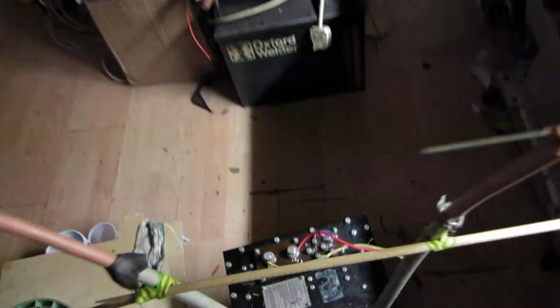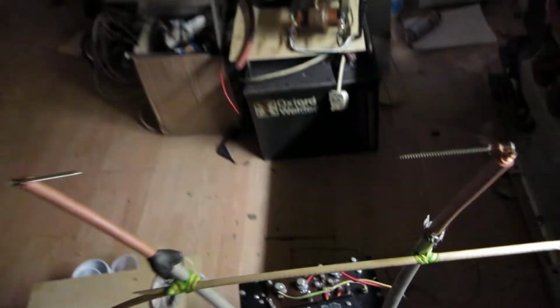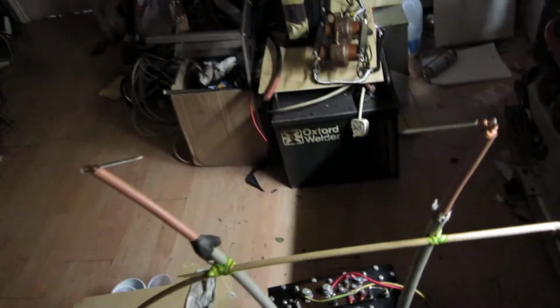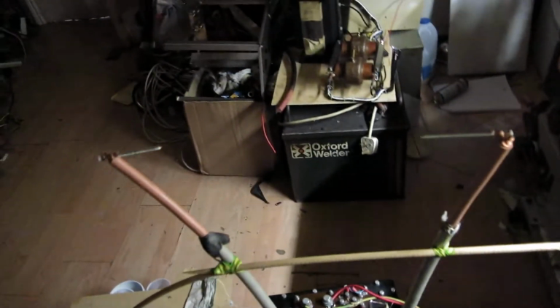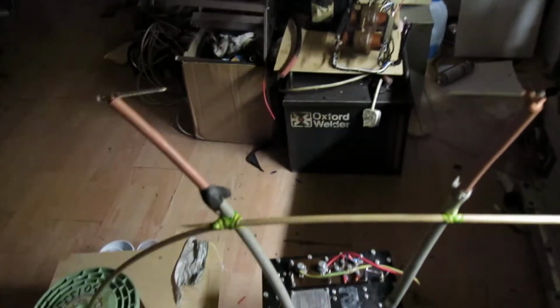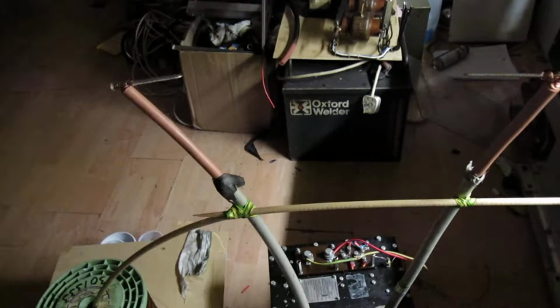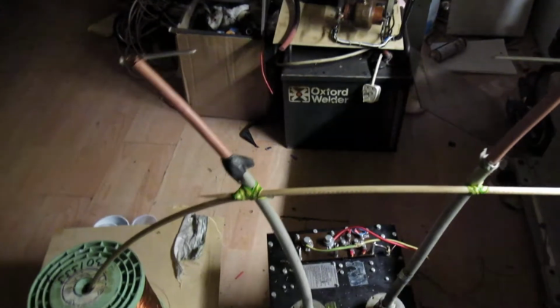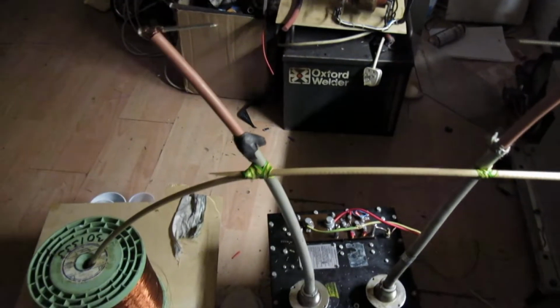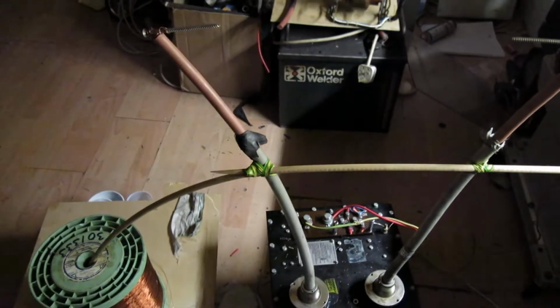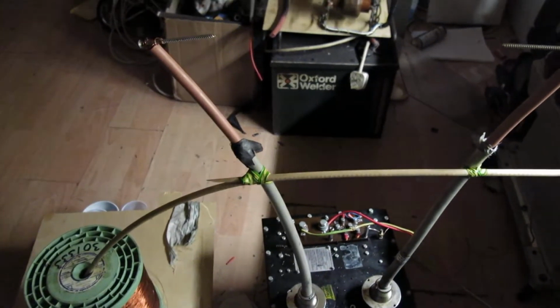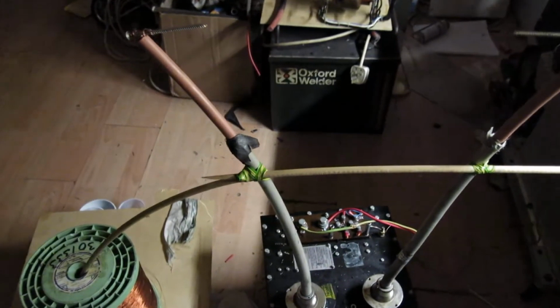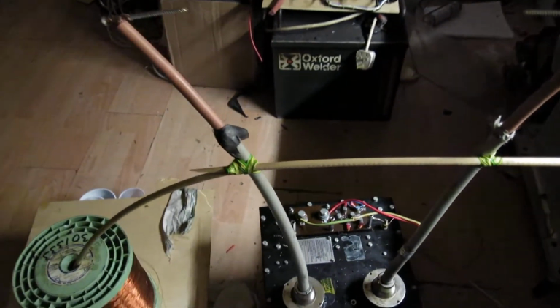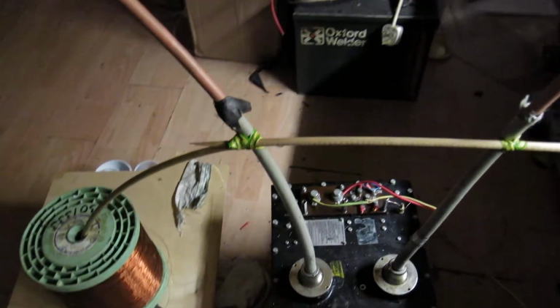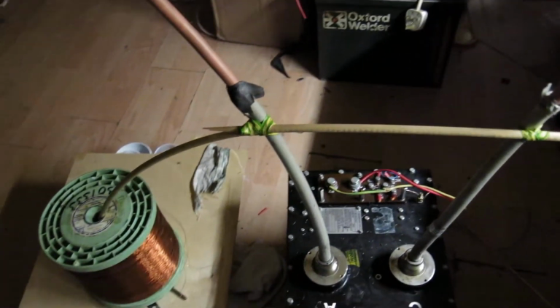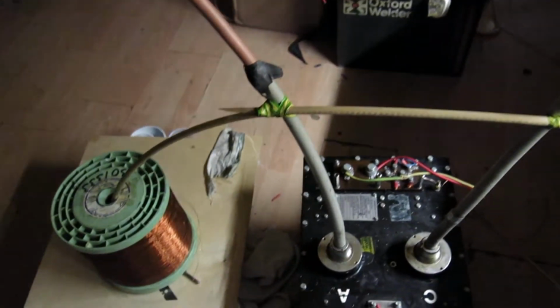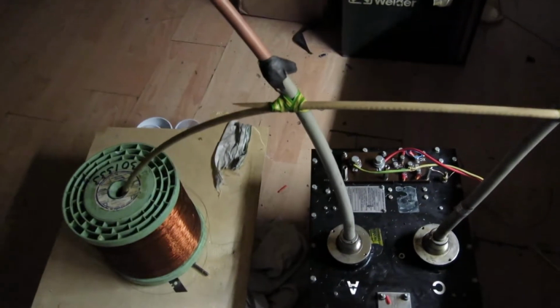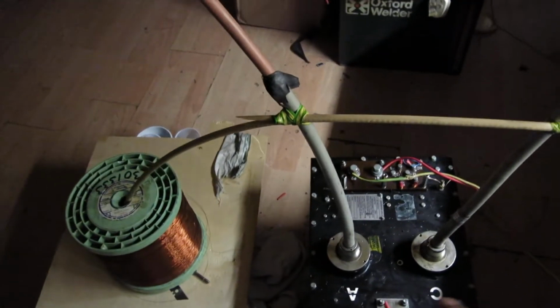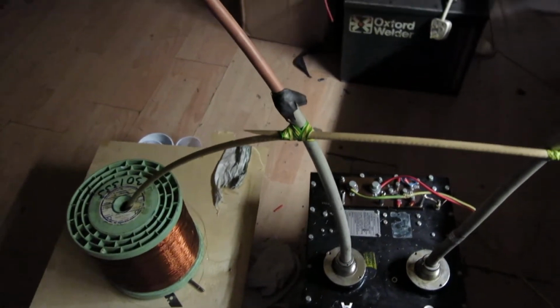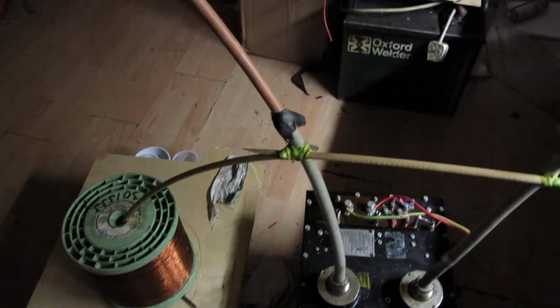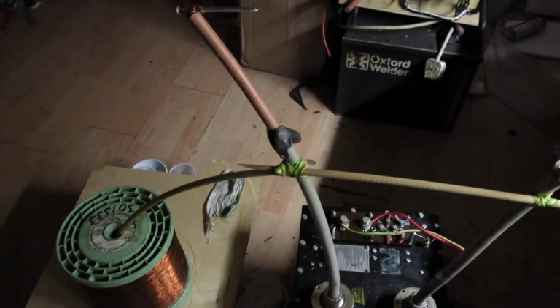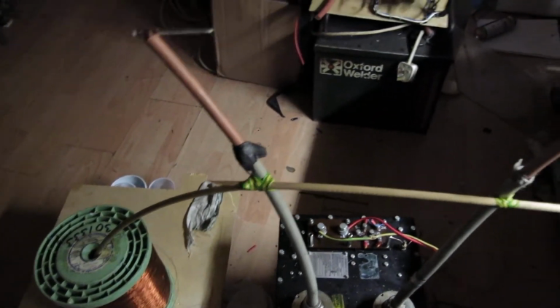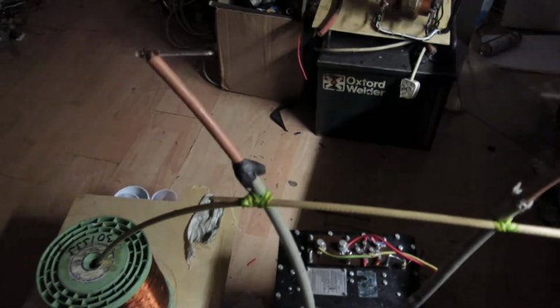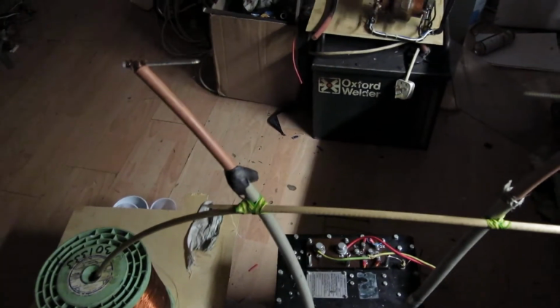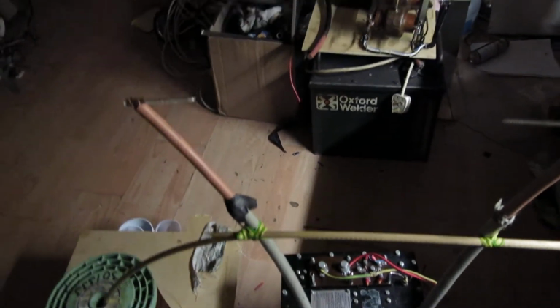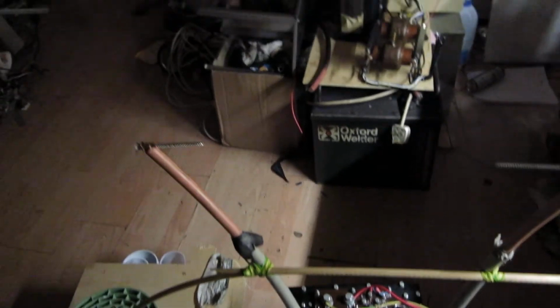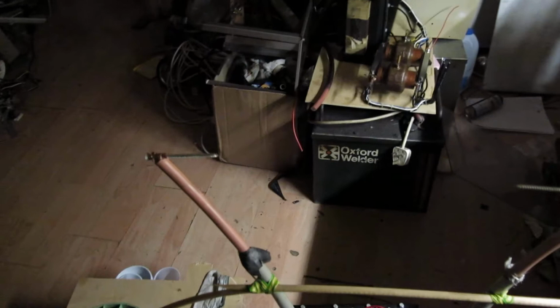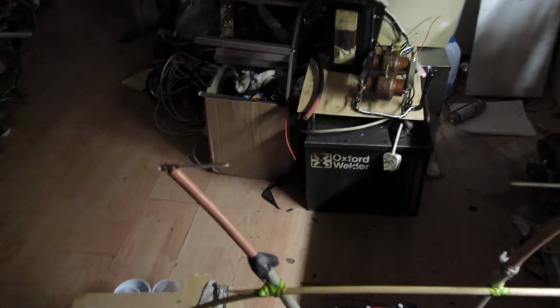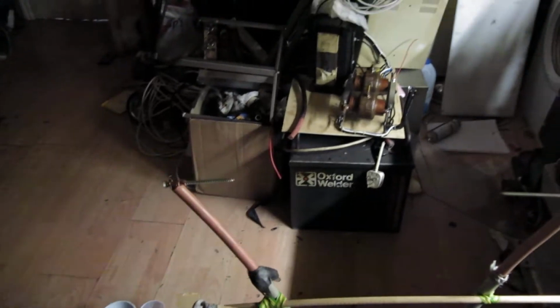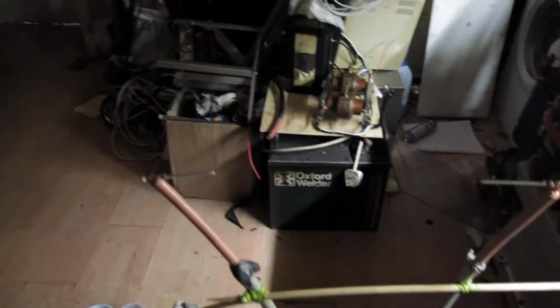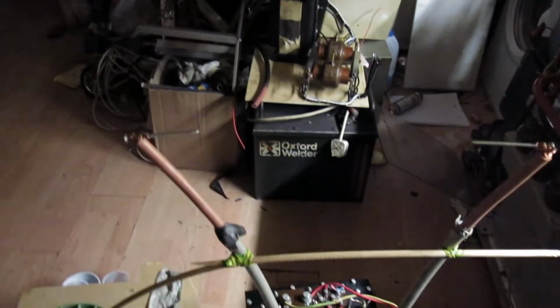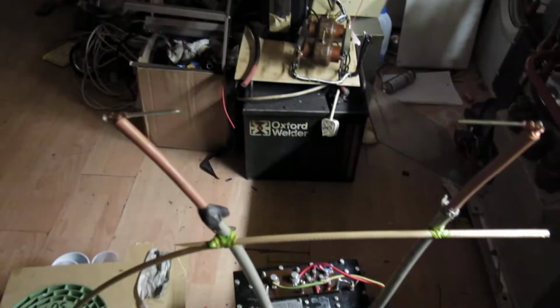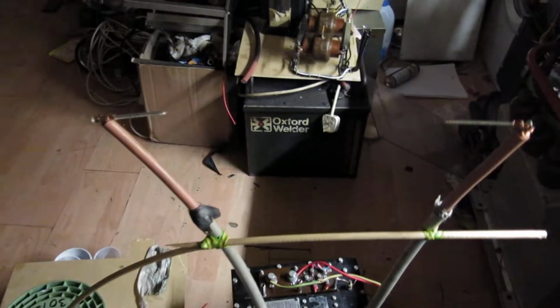What this is, guys, is basically two transformers on one core. We've got a plus and minus supply, it's obviously DC, and there are some diodes in there, so it's obviously designed to drive an x-ray tube.